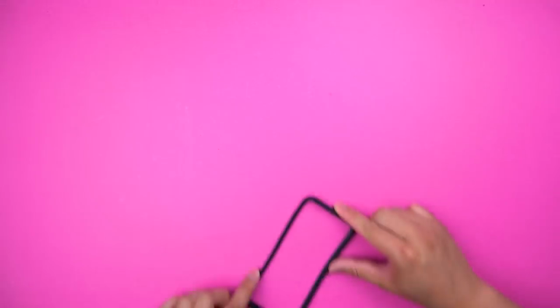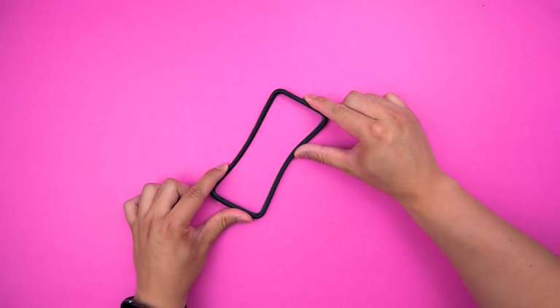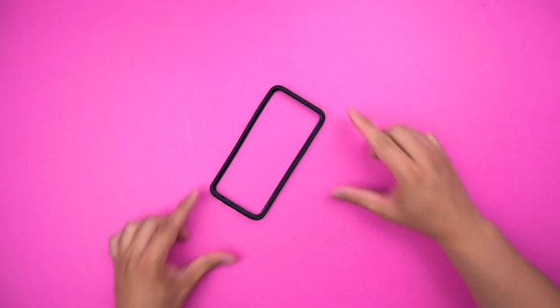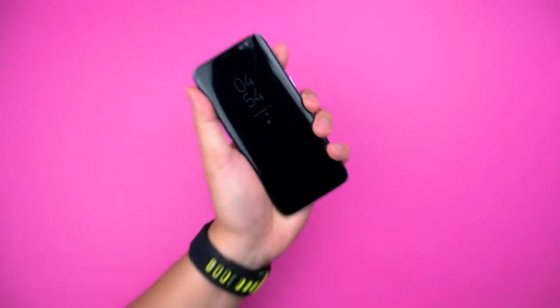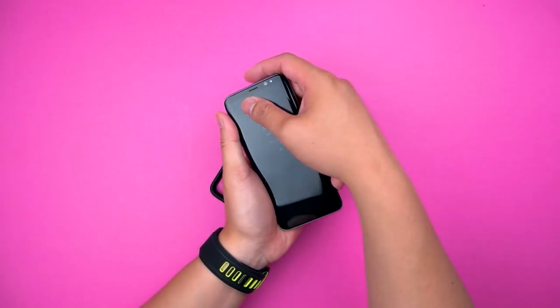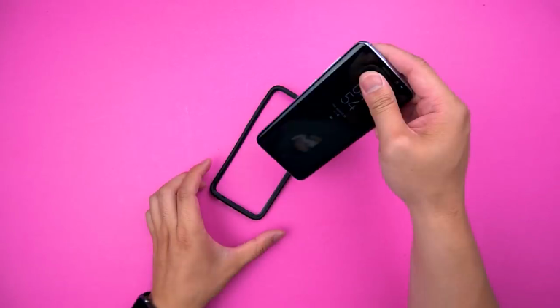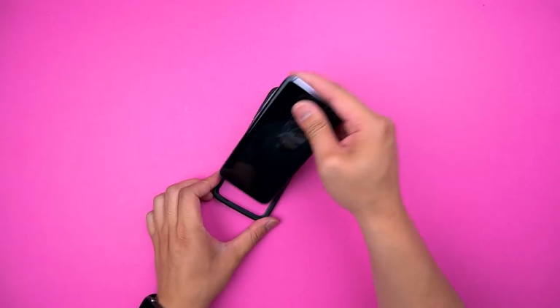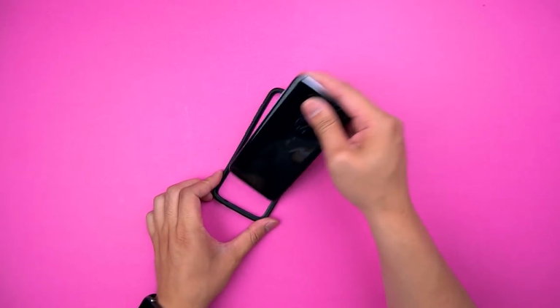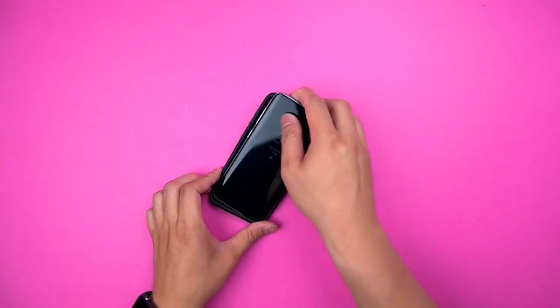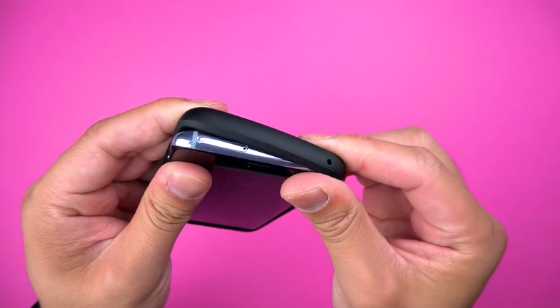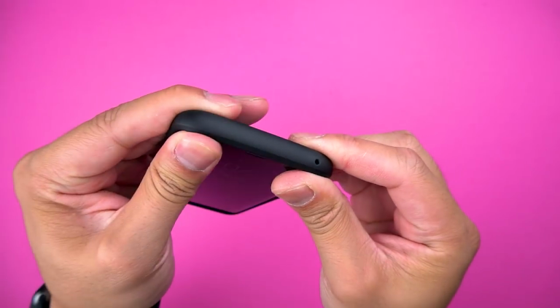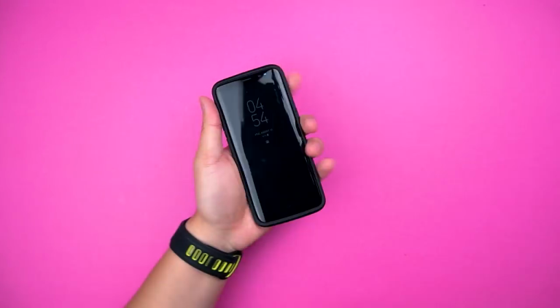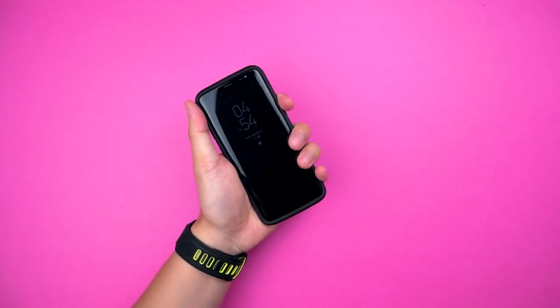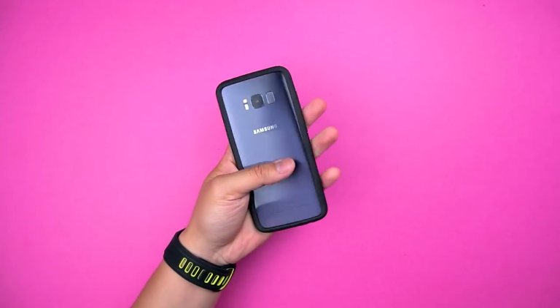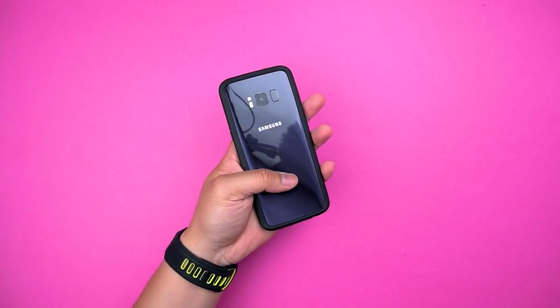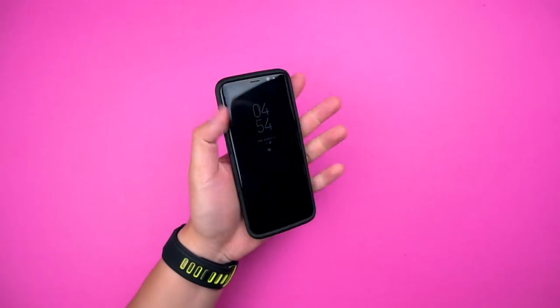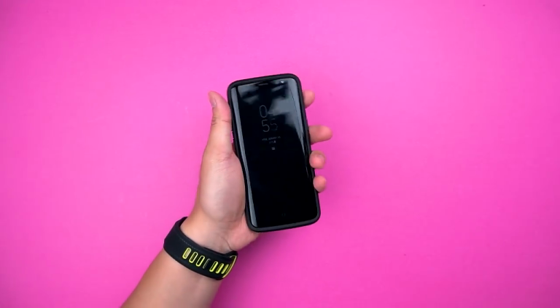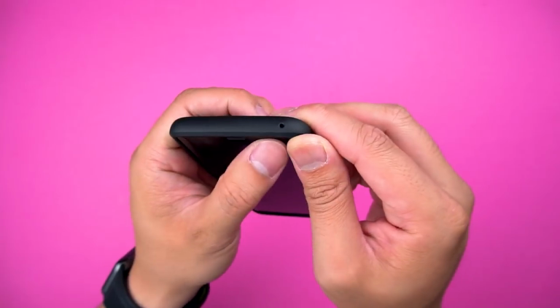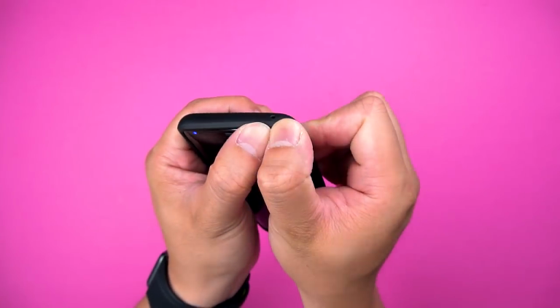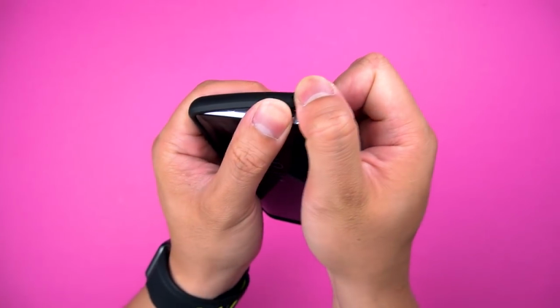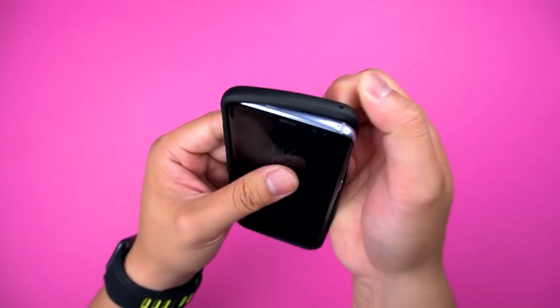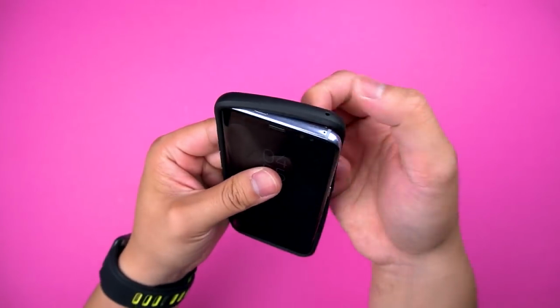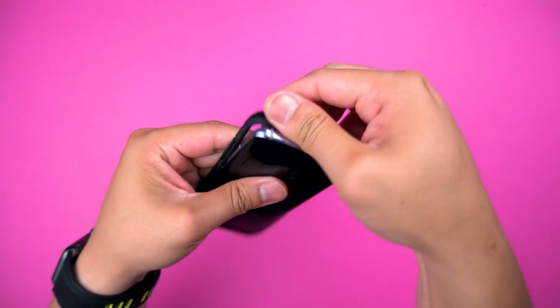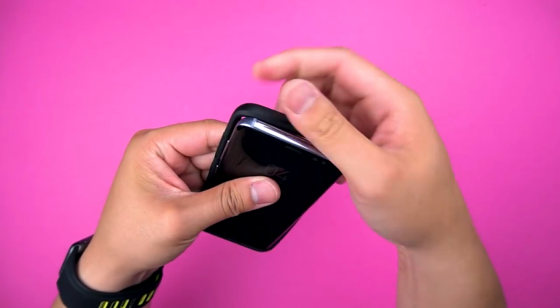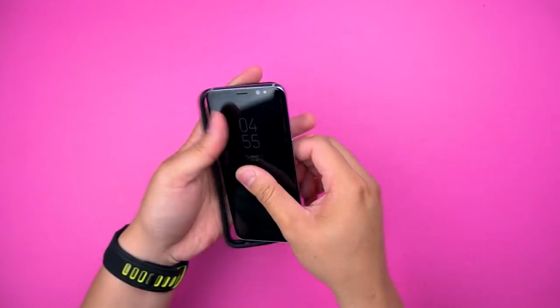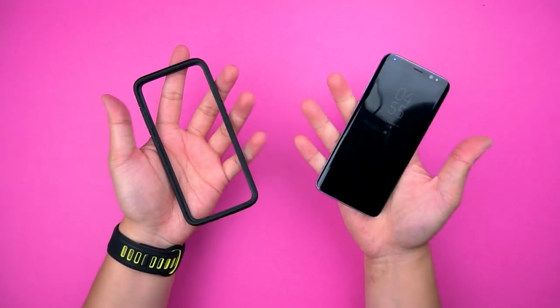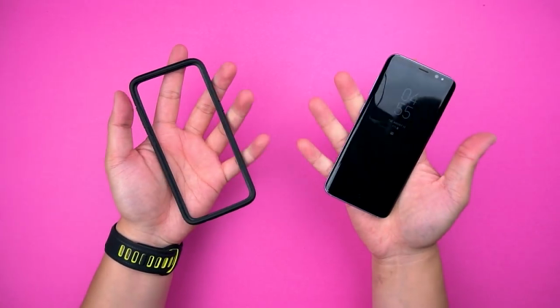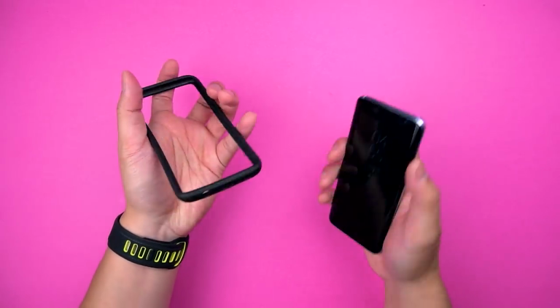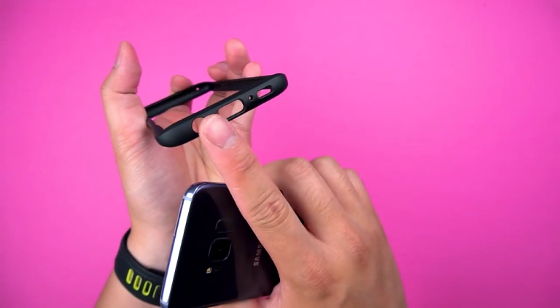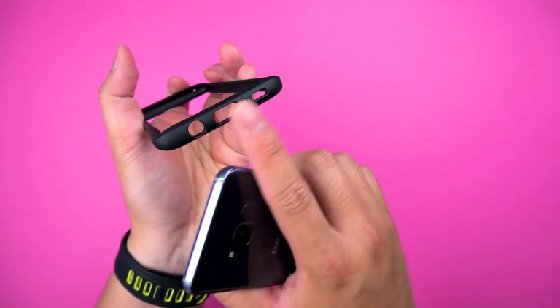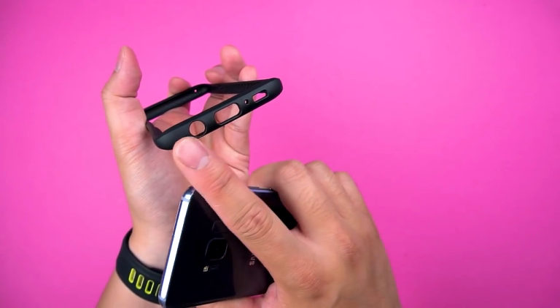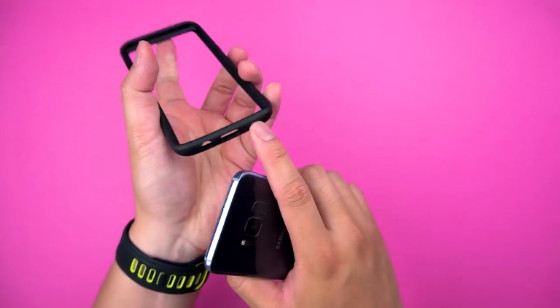Installation is super simple — always go in bottom side first, then snap the top in place. Removal is worth mentioning too: always squeeze the top off first, making sure you work out those finger muscles, as this will prevent your clumsy ass from stretching or tearing the ports on the bottom.